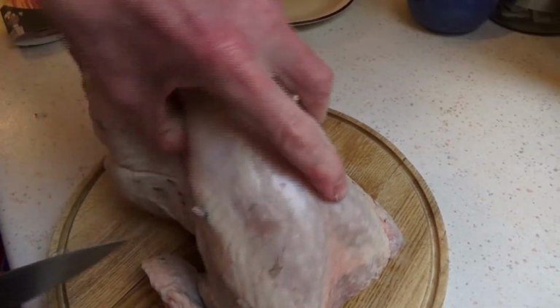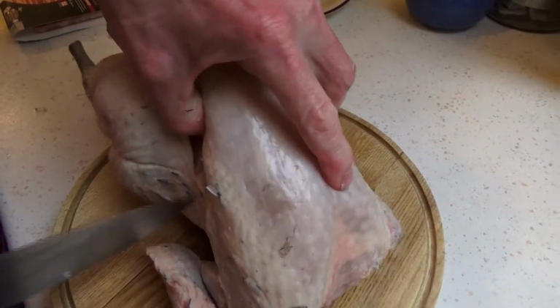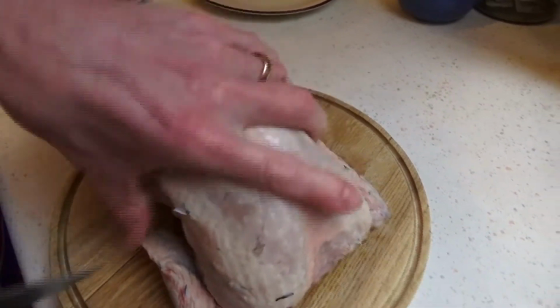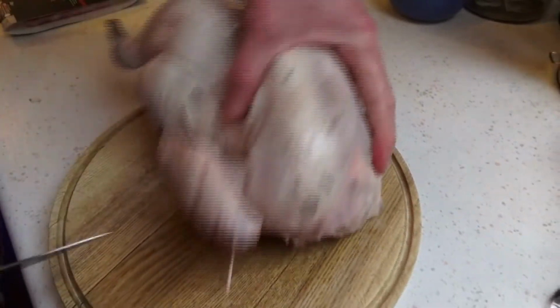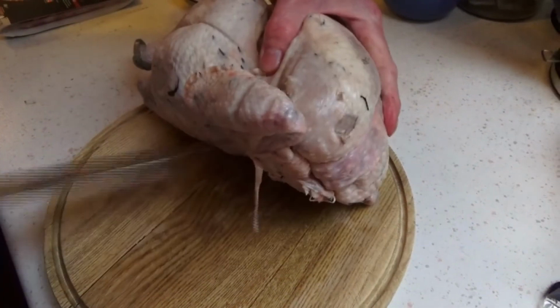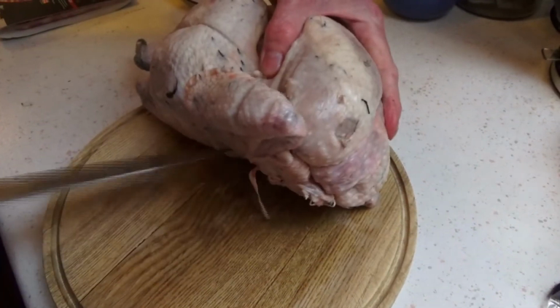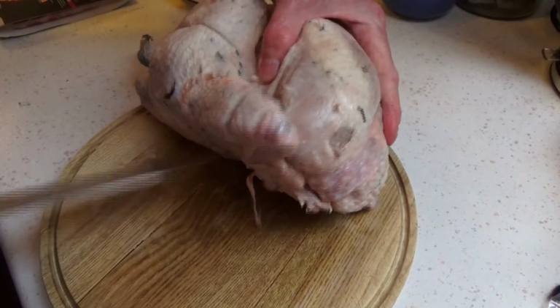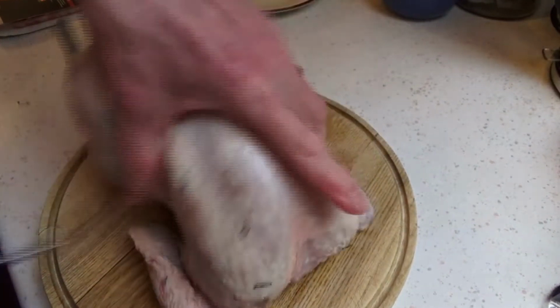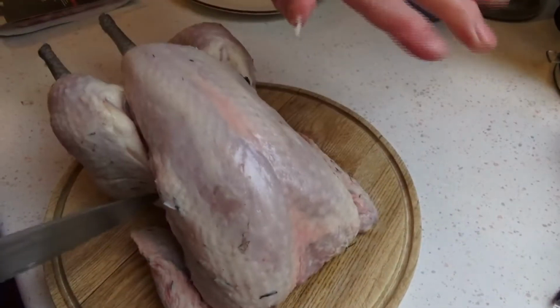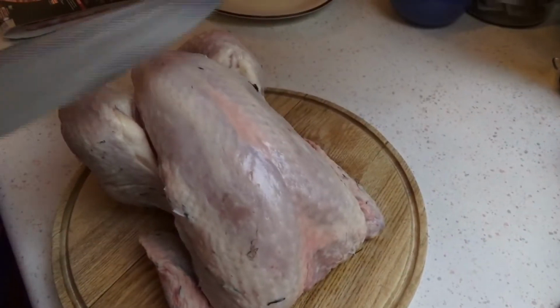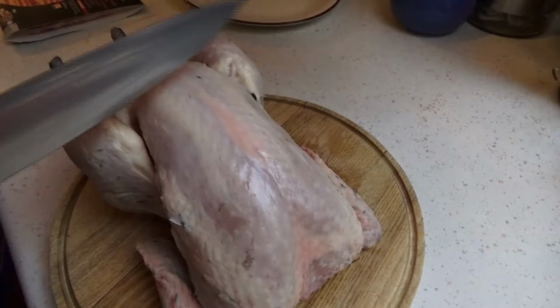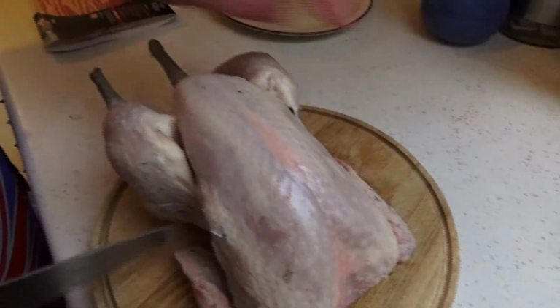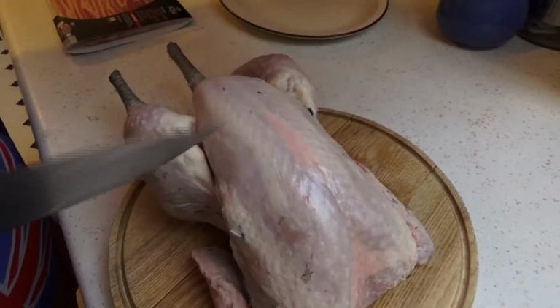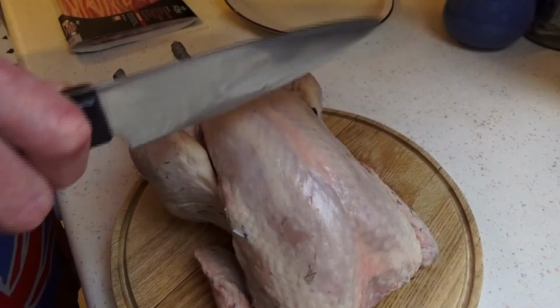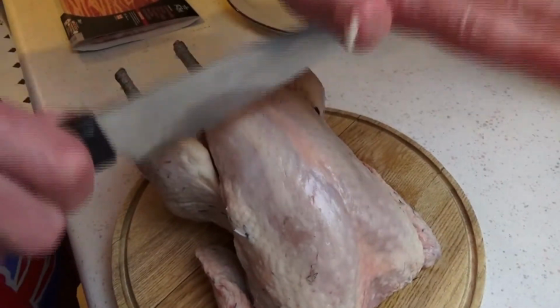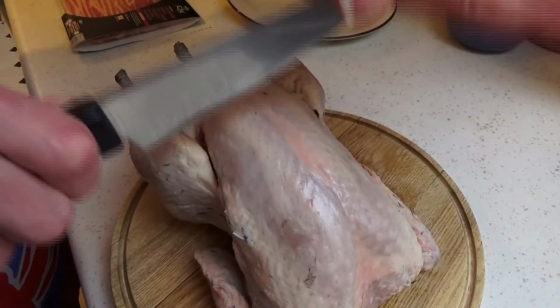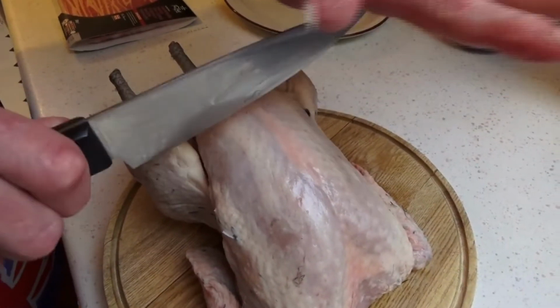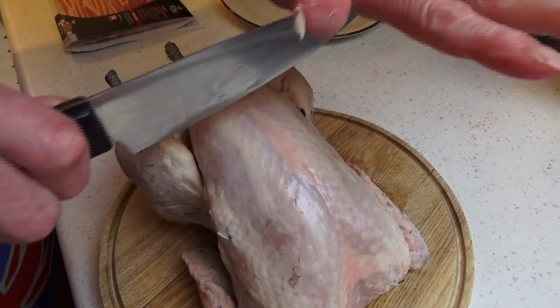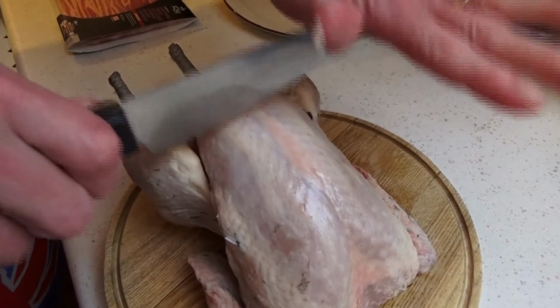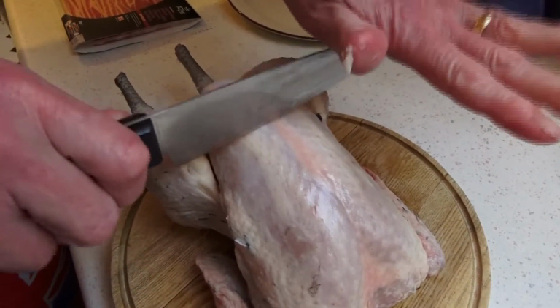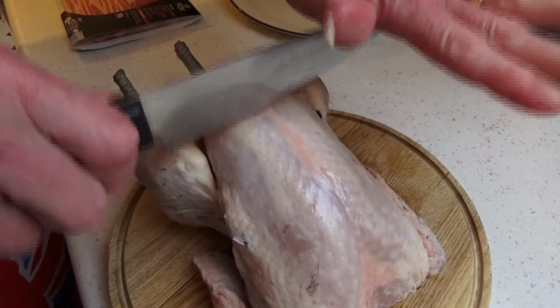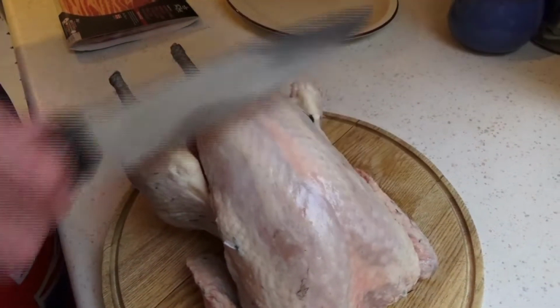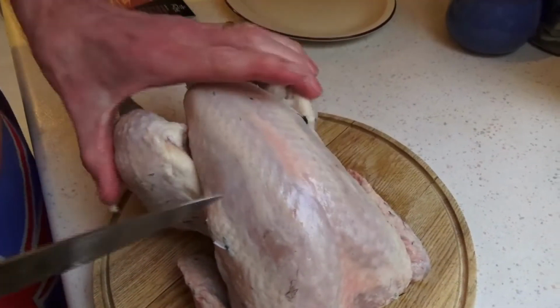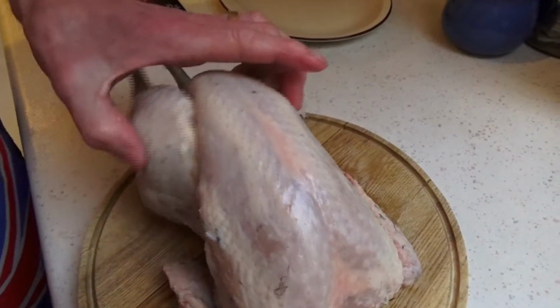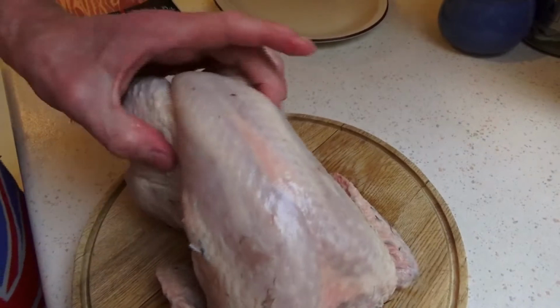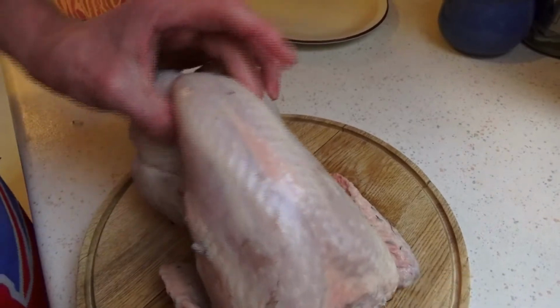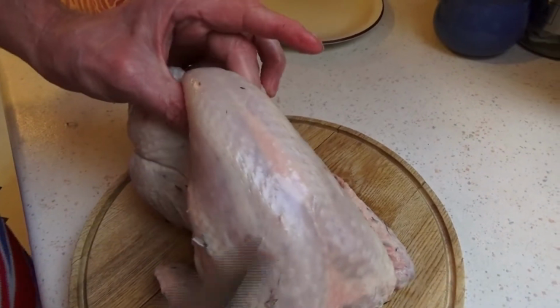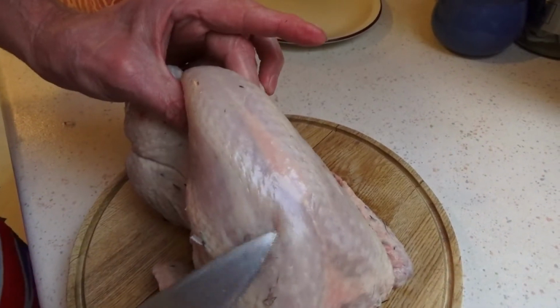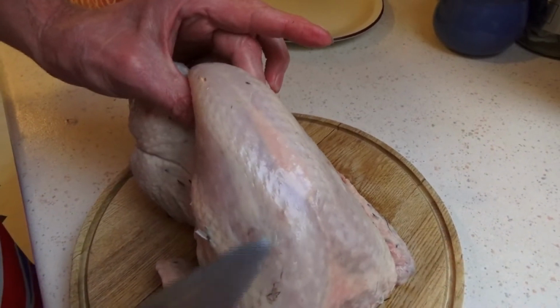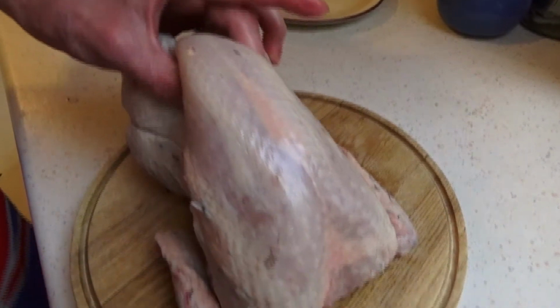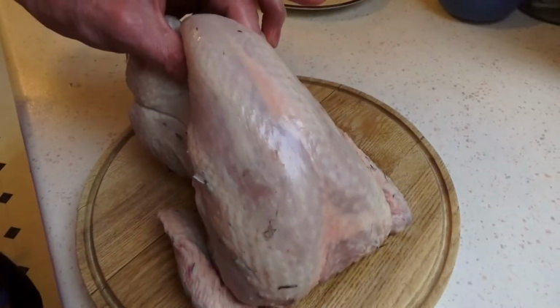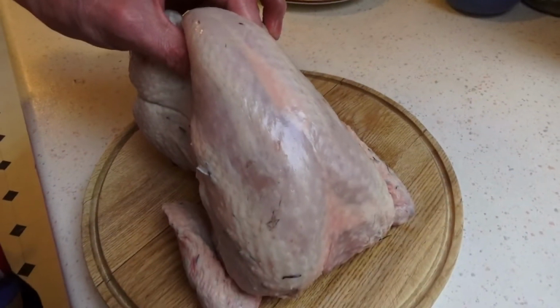When you get to the bottom, you will have the backbone. So the knife will be at the bottom and you just cut through like that, to cut through the bone, which will then just leave you with the crown.